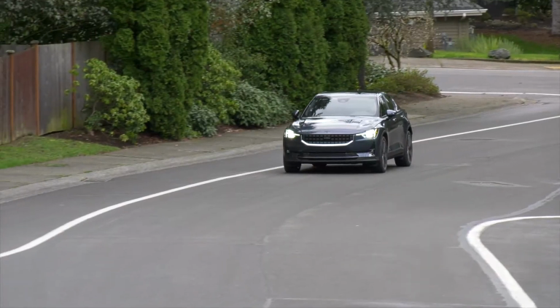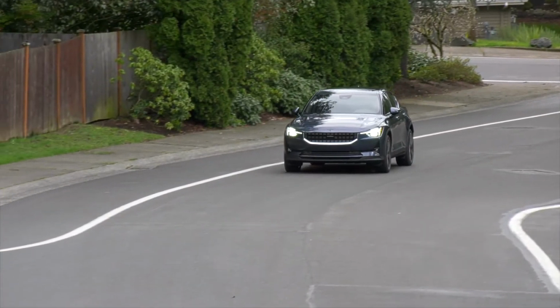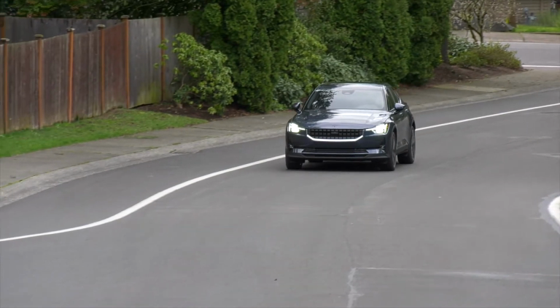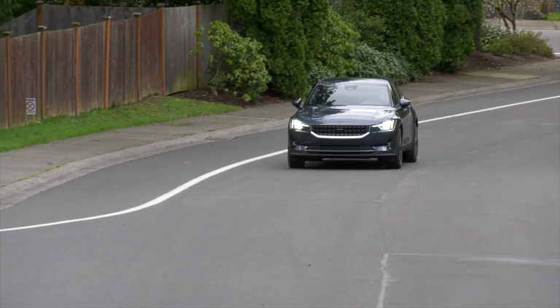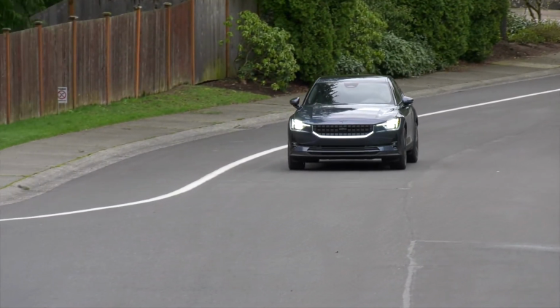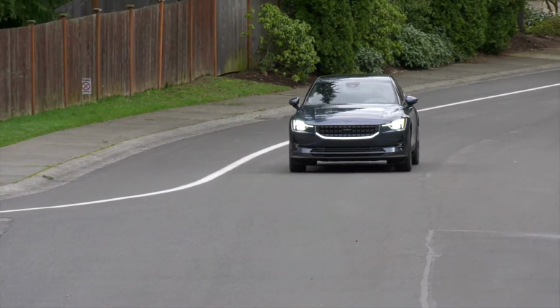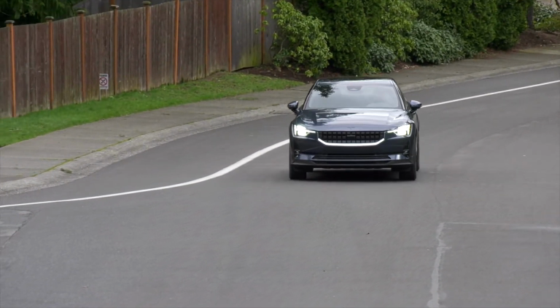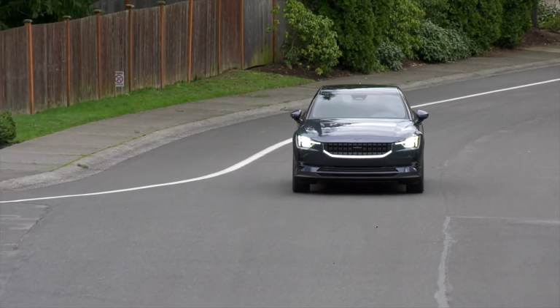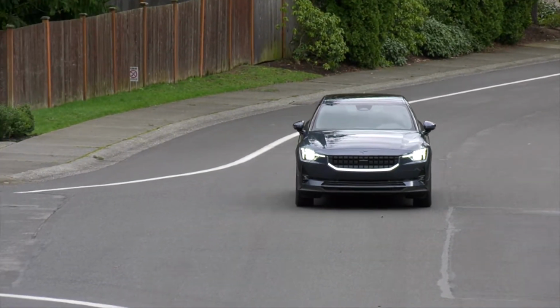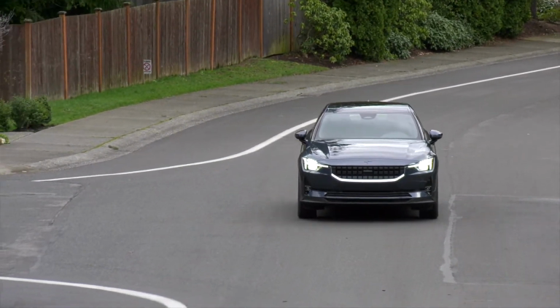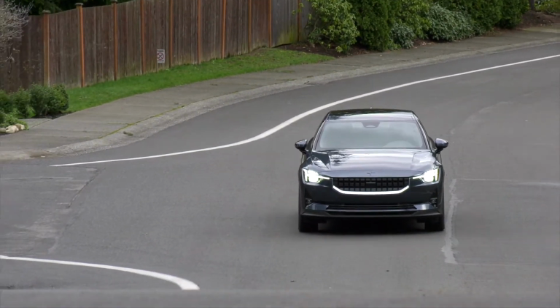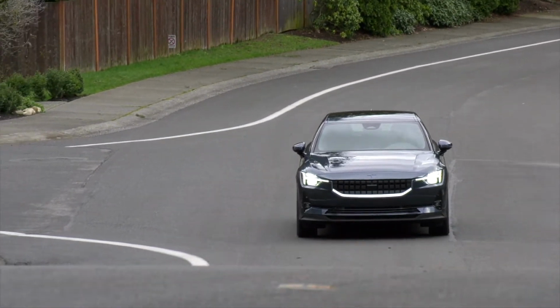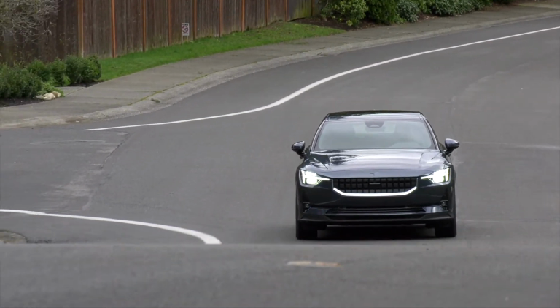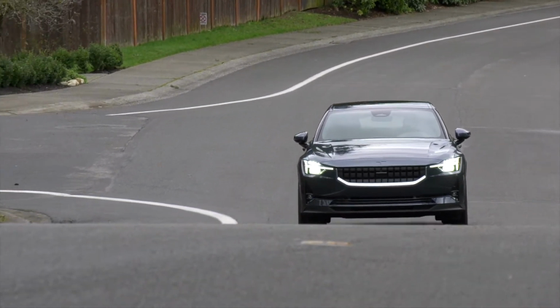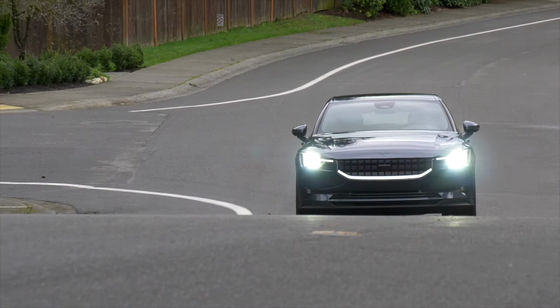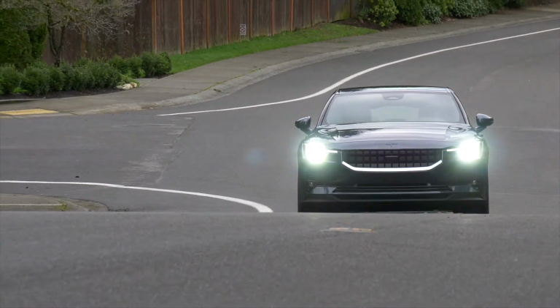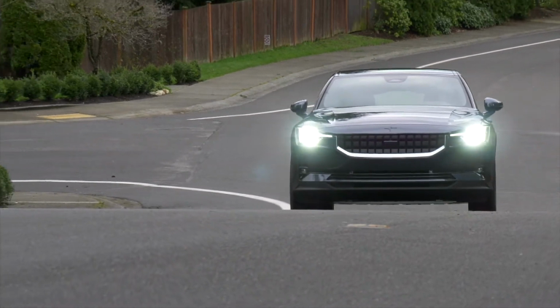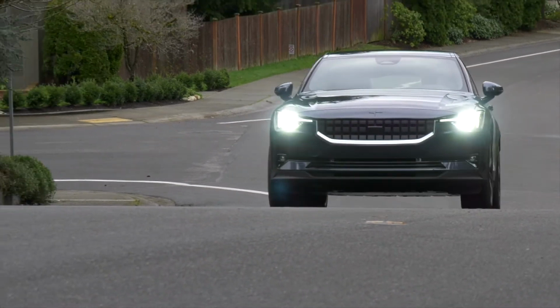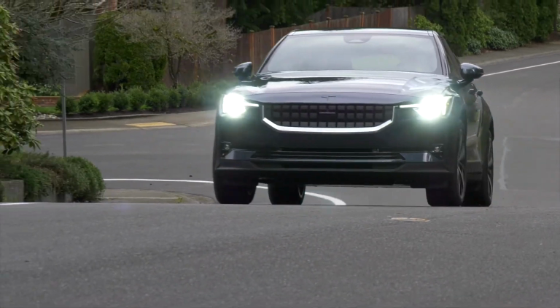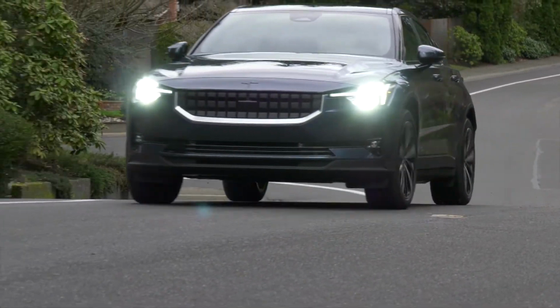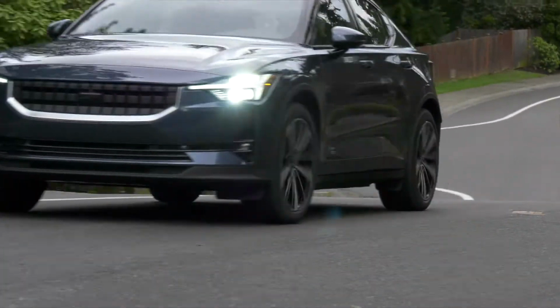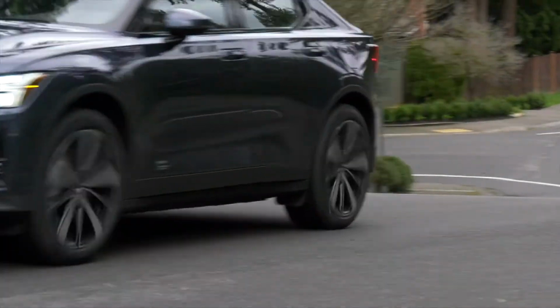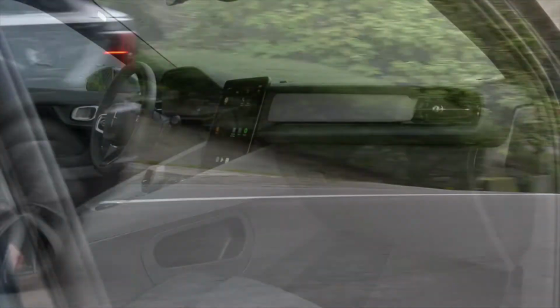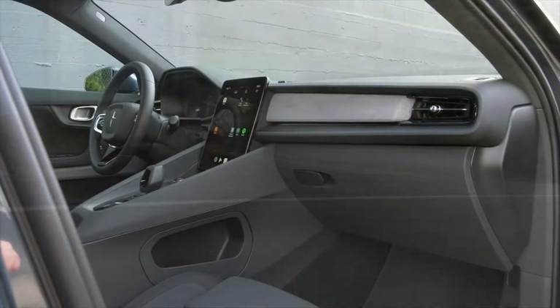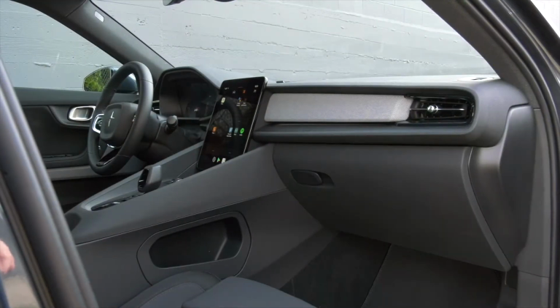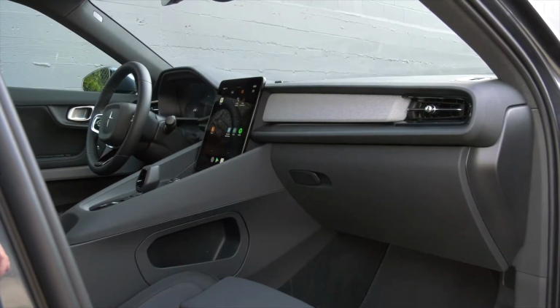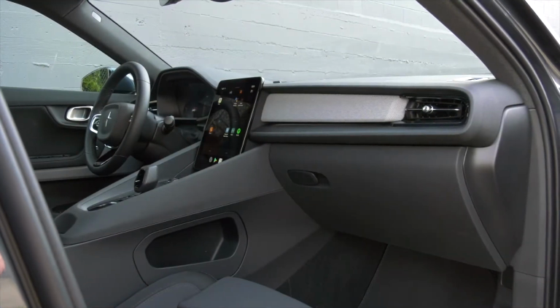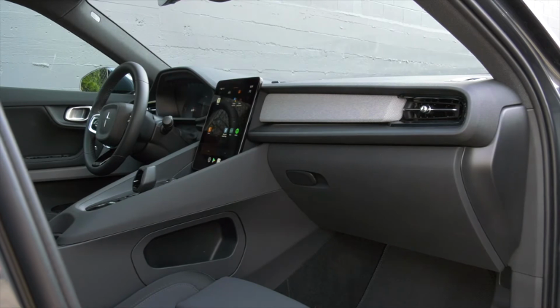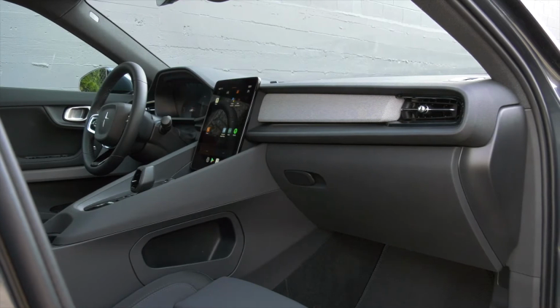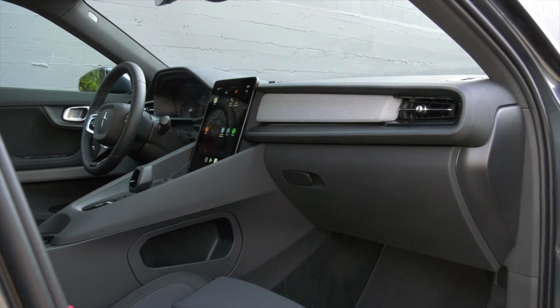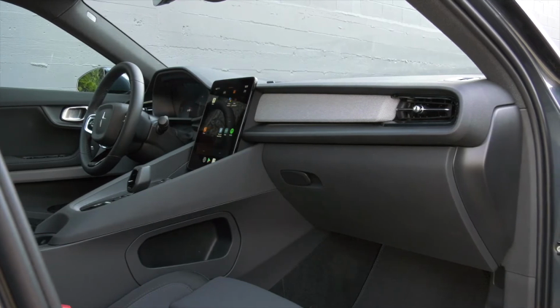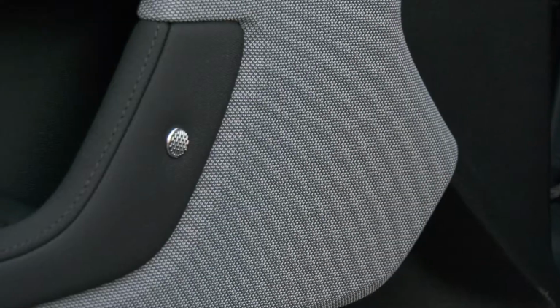The Polestar 2's chassis is steel girder solid, and since it's related to Volvo, it's stuffed with active safety features like automatic emergency braking.